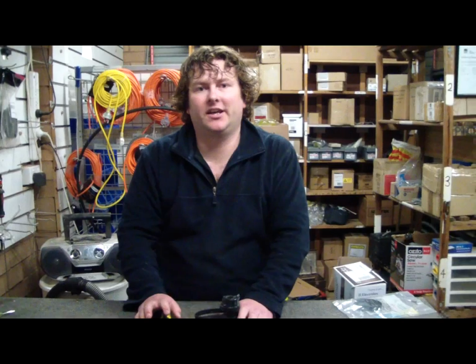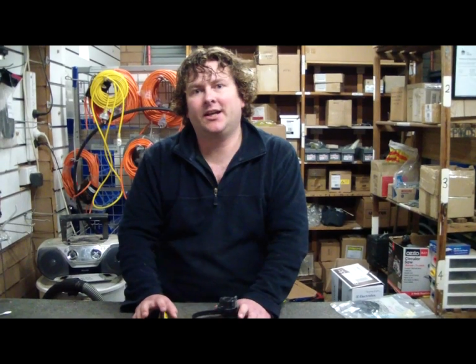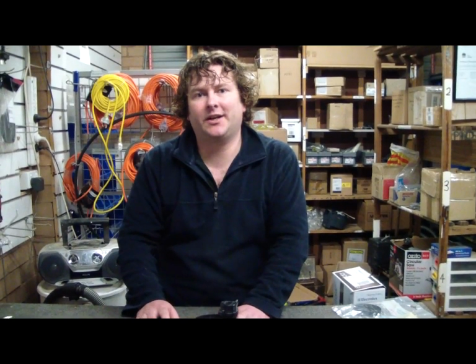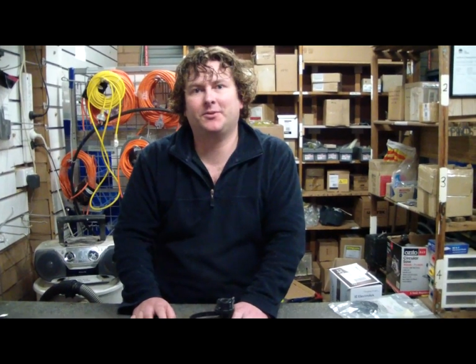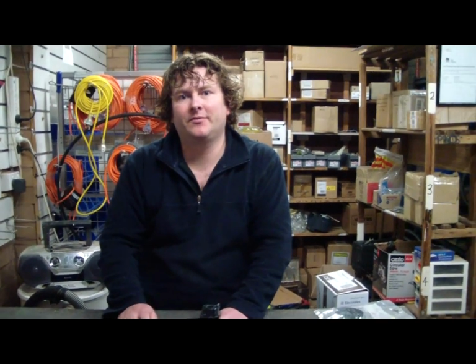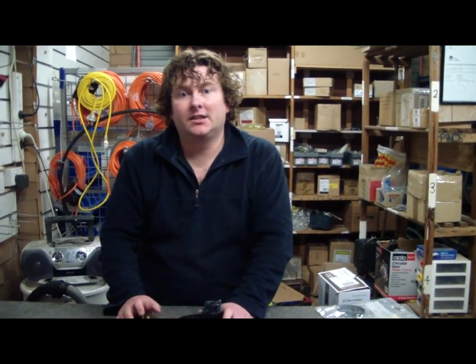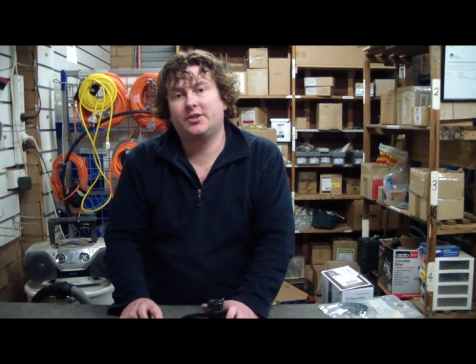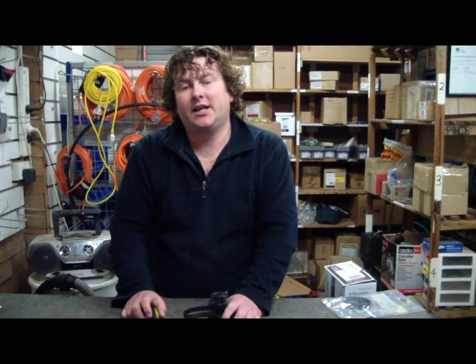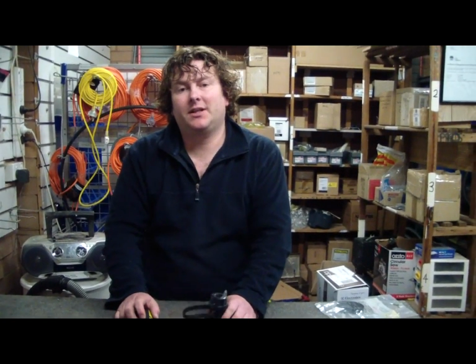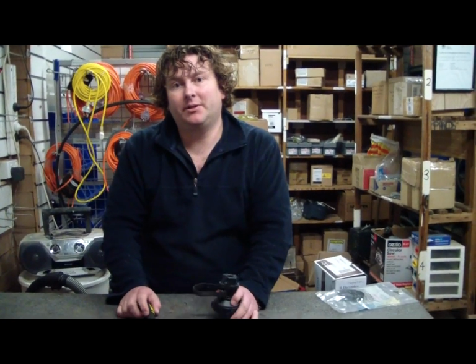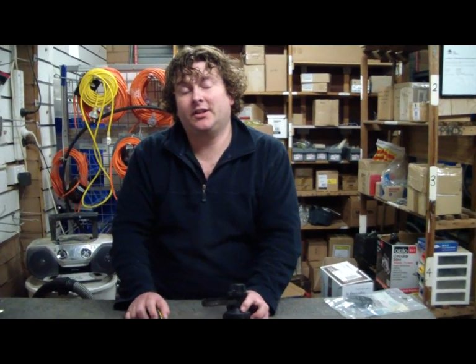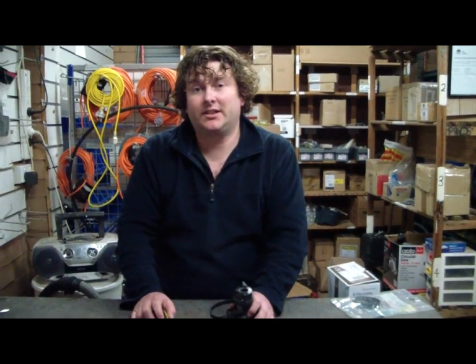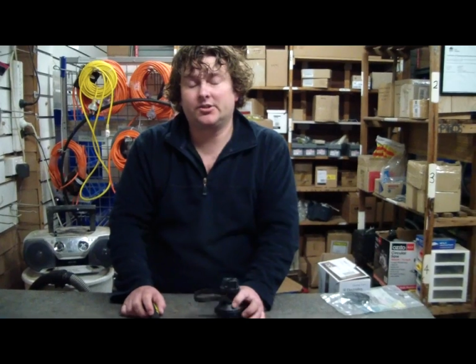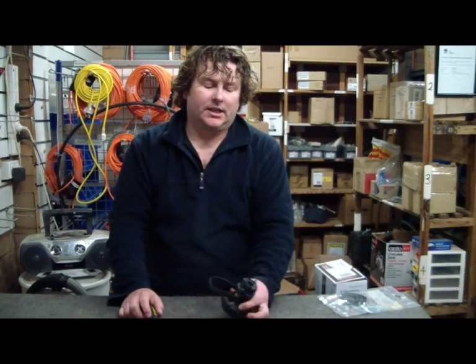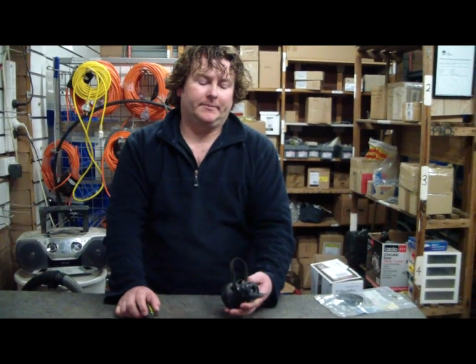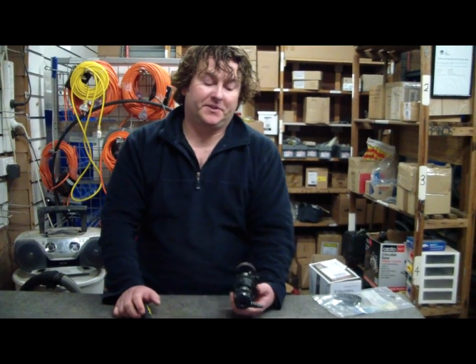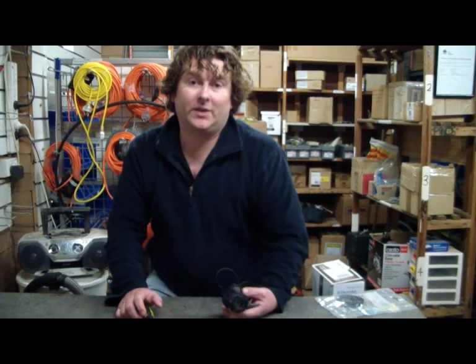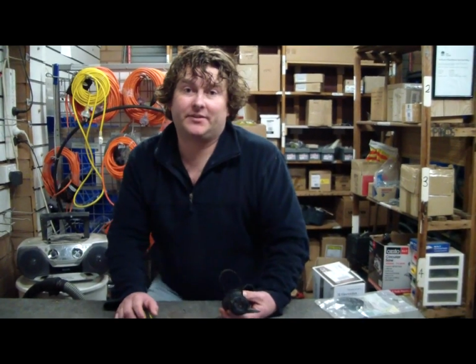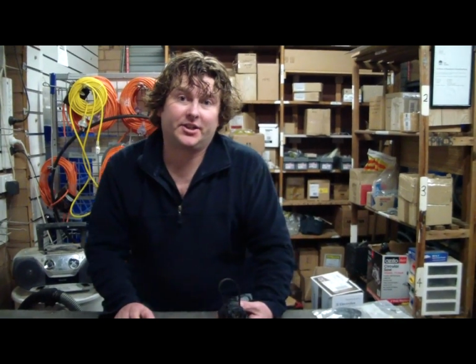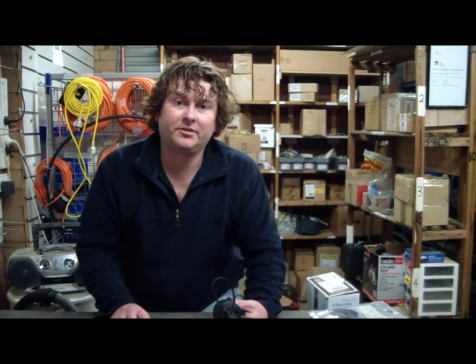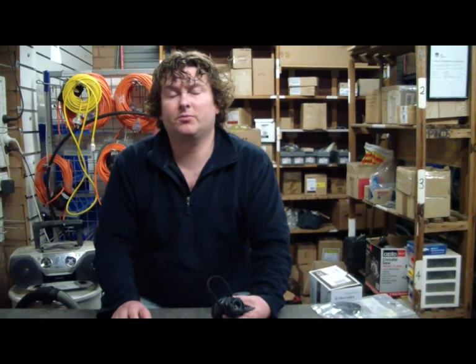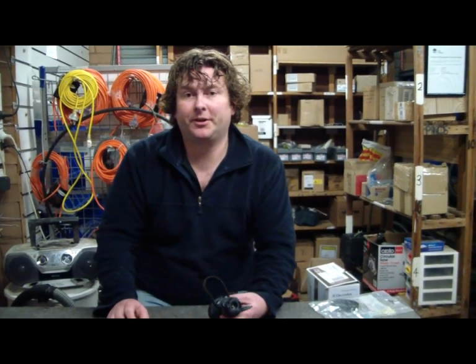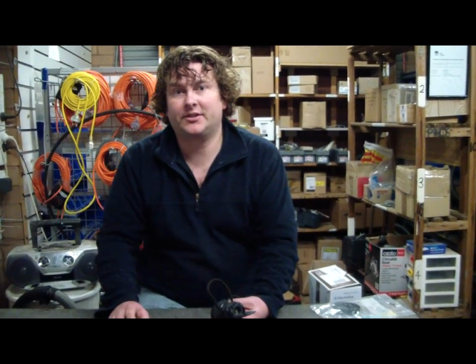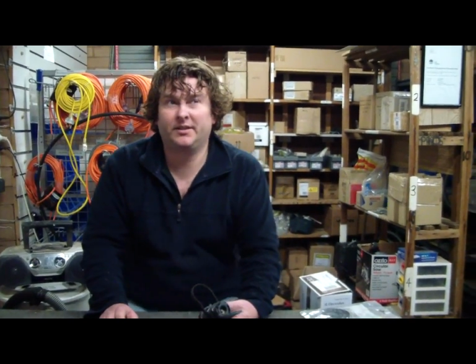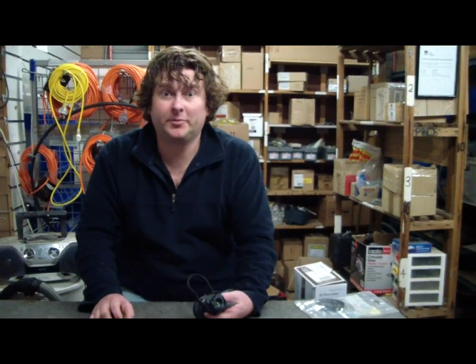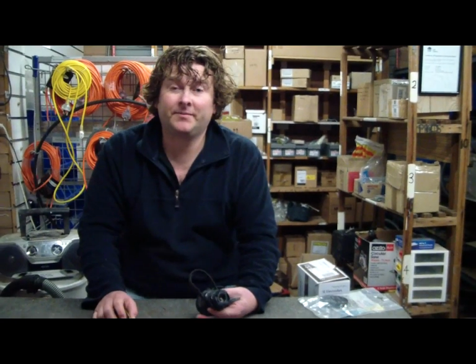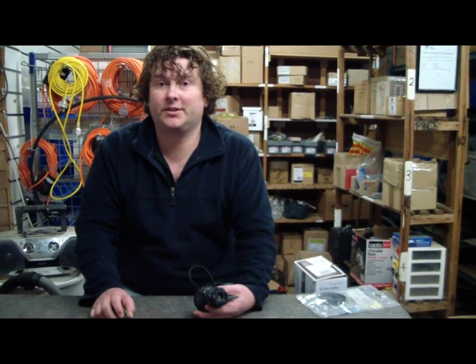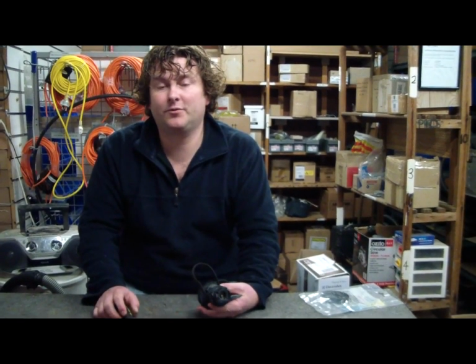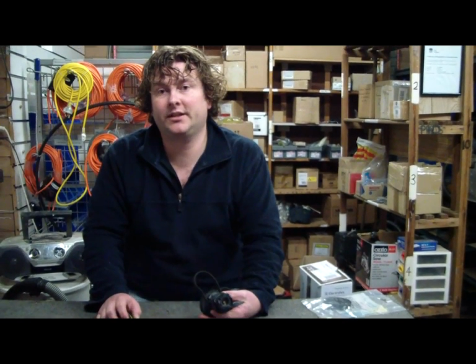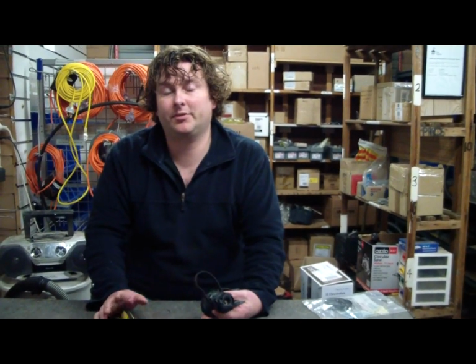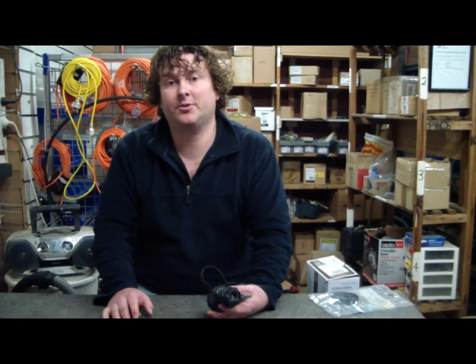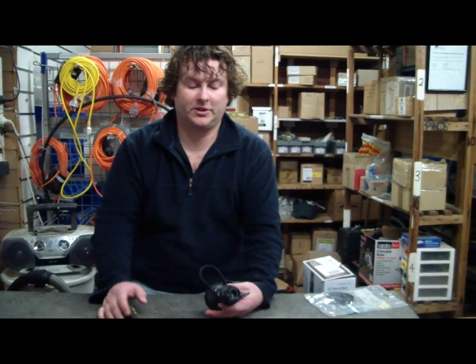Hi there, Alec from Vacuum Spot here. Today I'm going to show you how to replace the belt in a Dyson clutch. This particular one is out of a DC07, but it will be pretty much the same — in fact the same for a DC14 and probably other models as well.